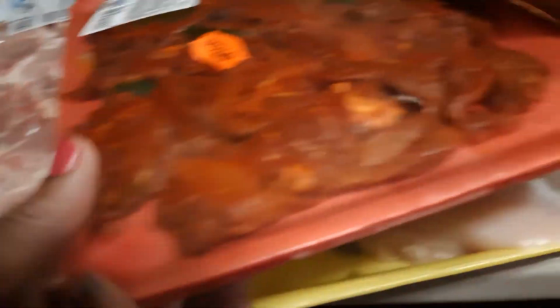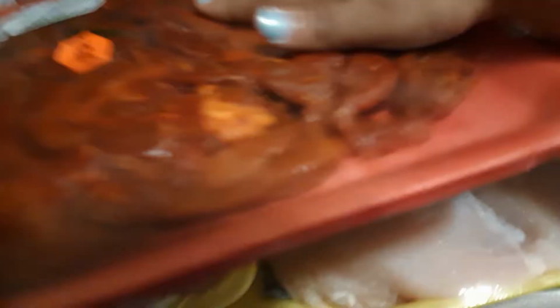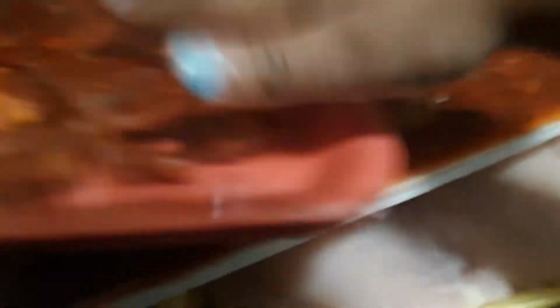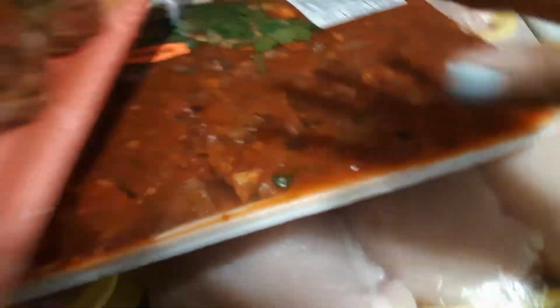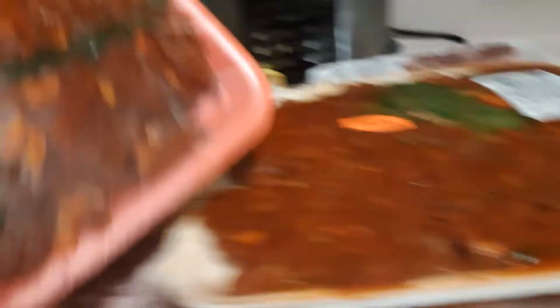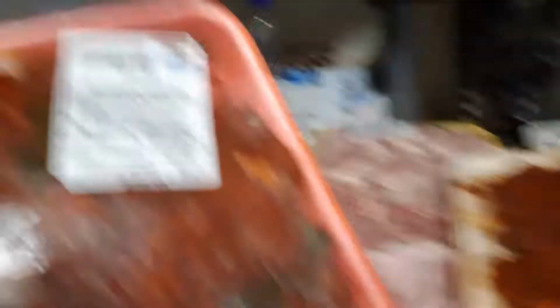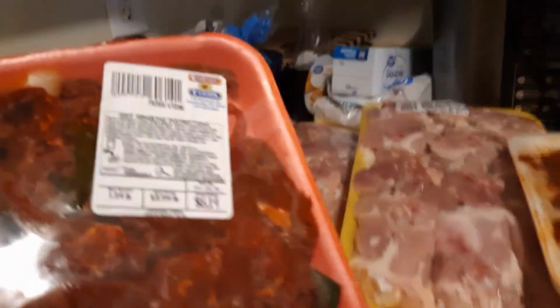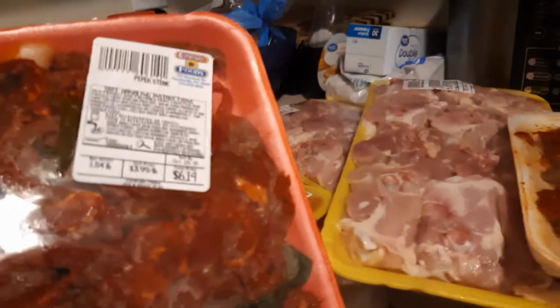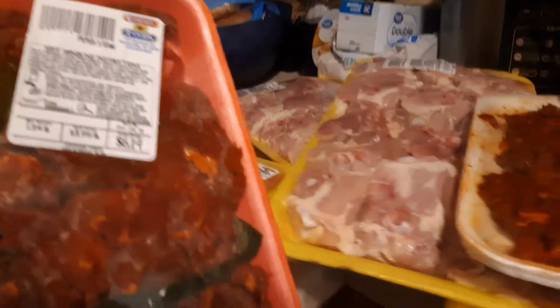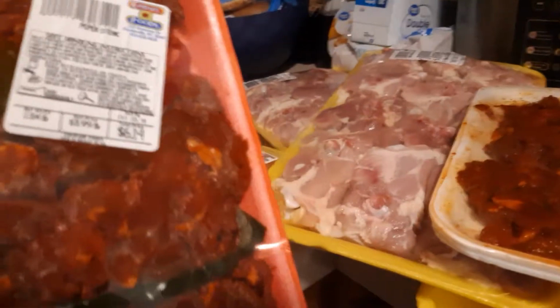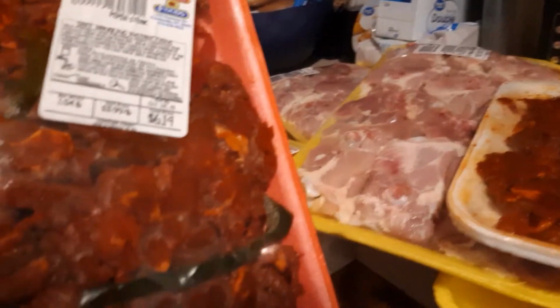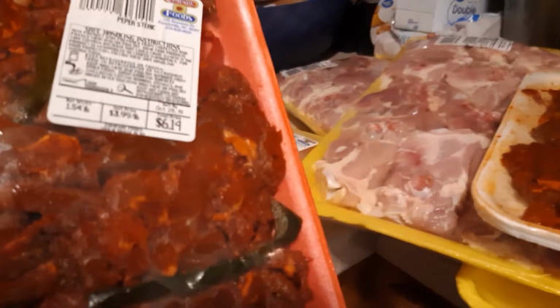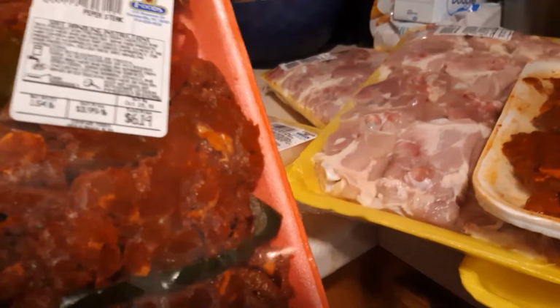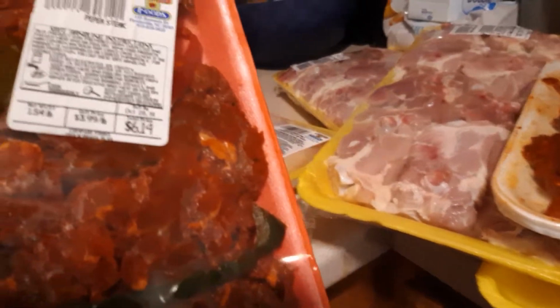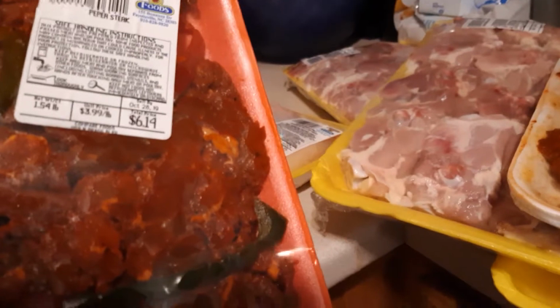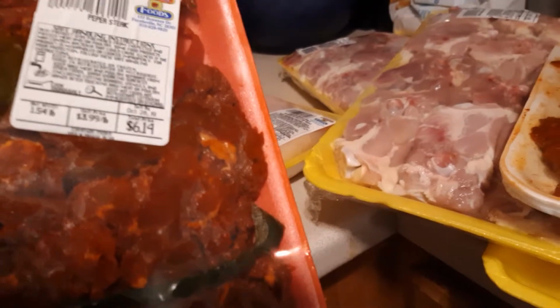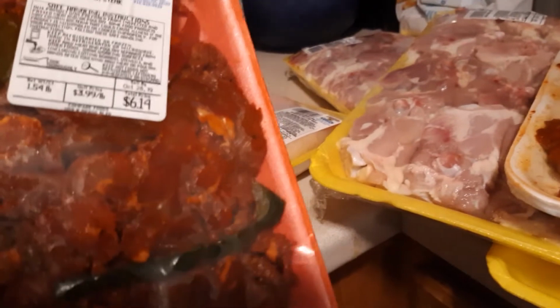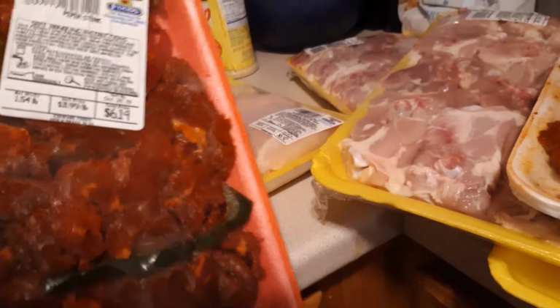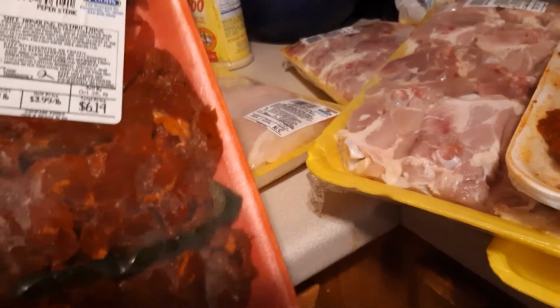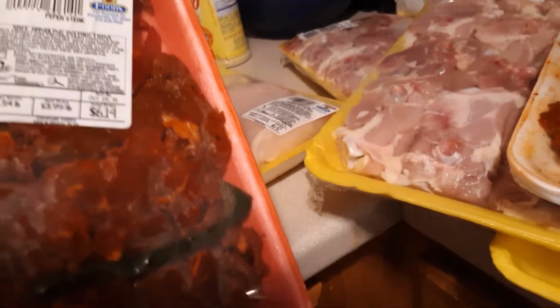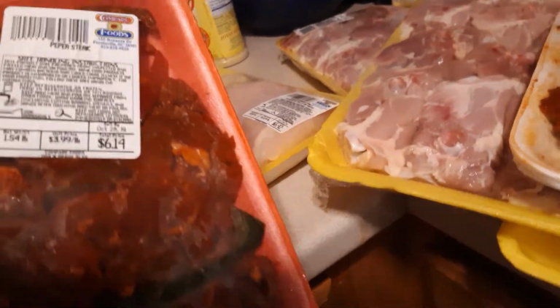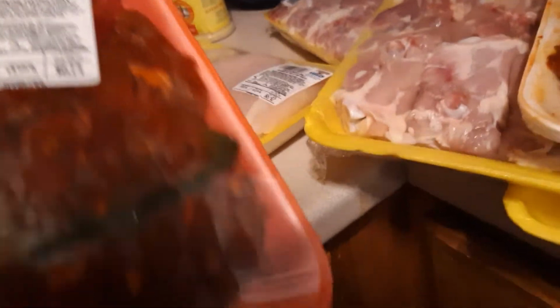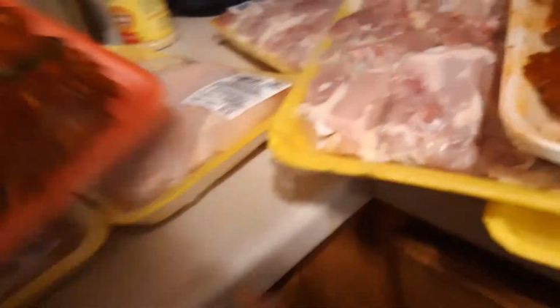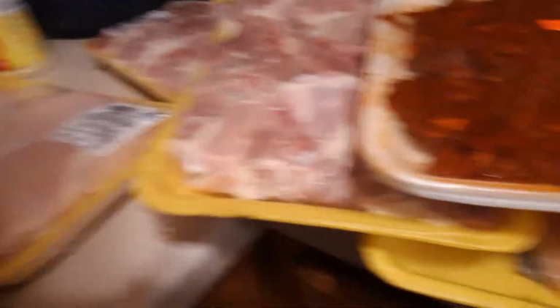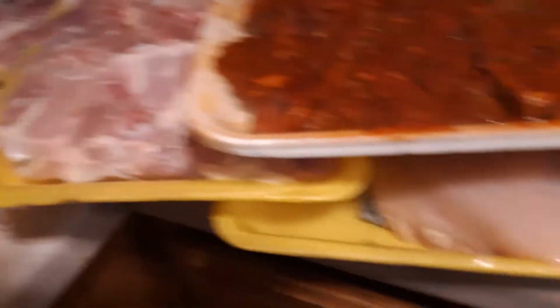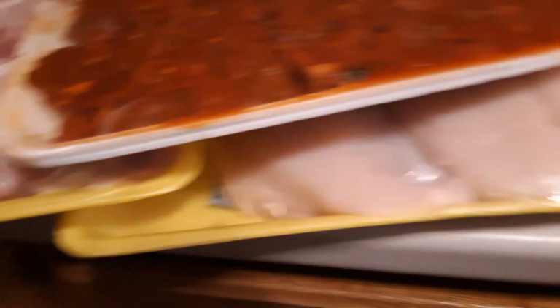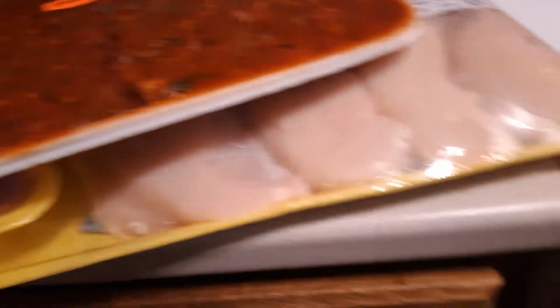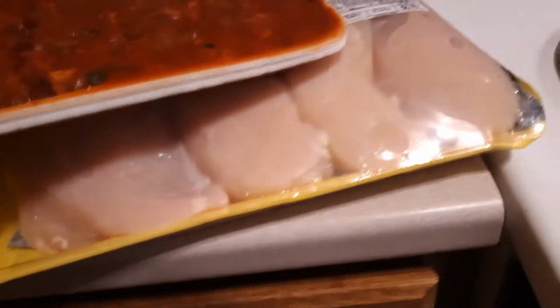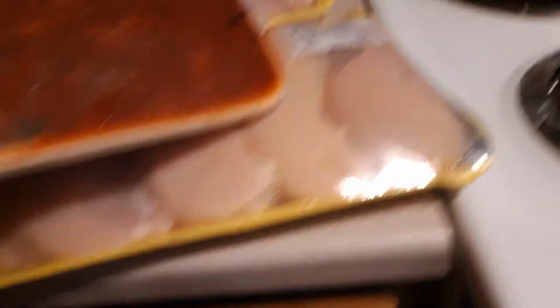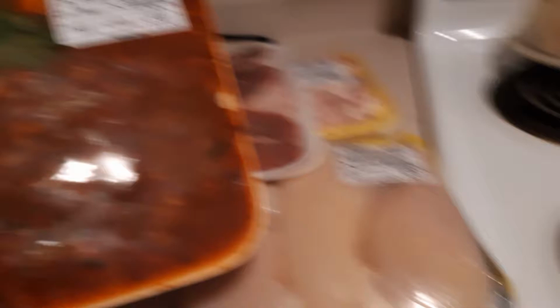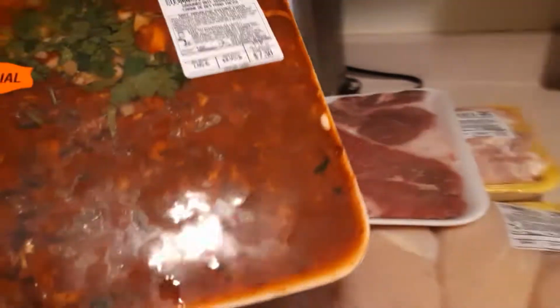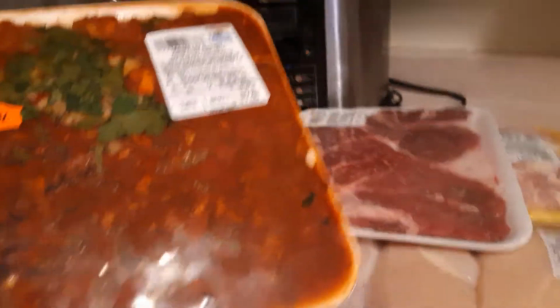And these are steak. We got some pepper steak and it's already seasoned. It's $6.14, so it has lots of flavor in it.